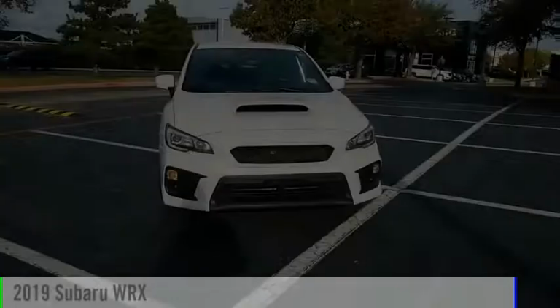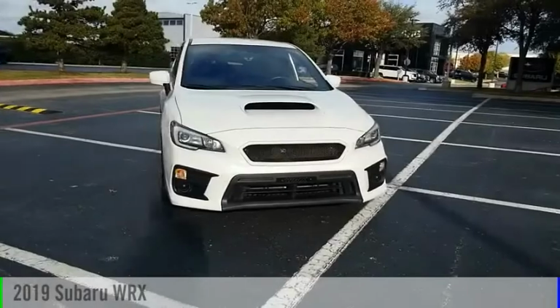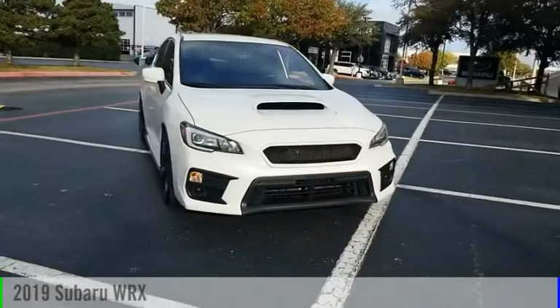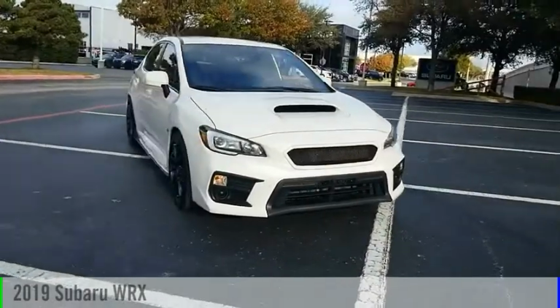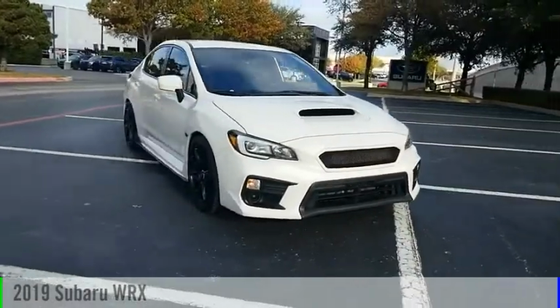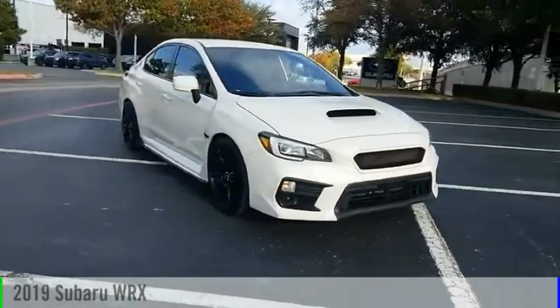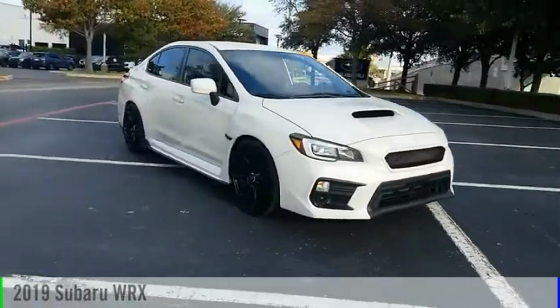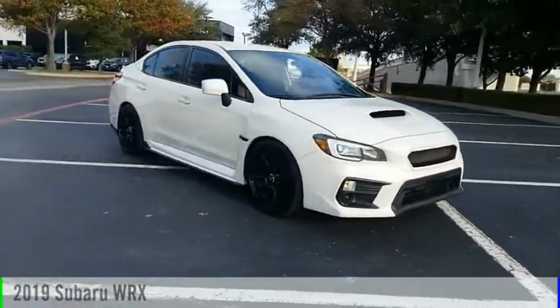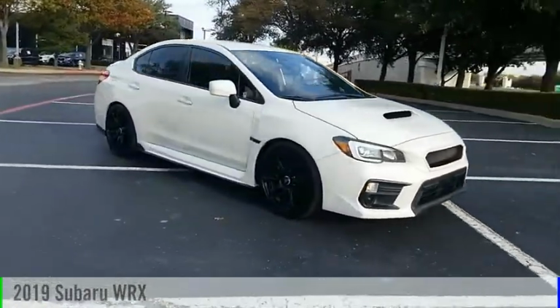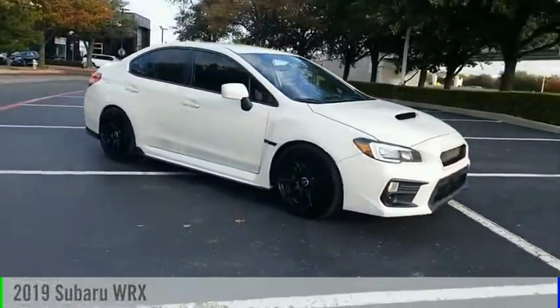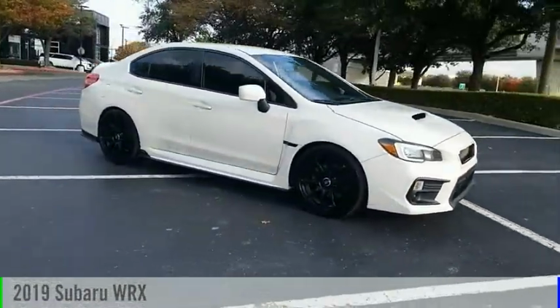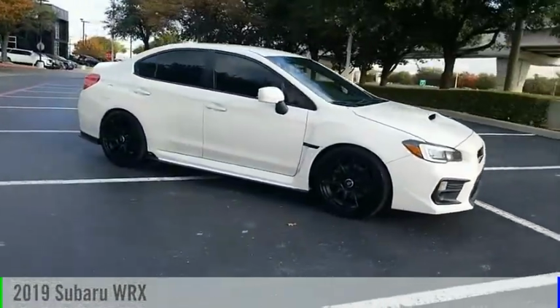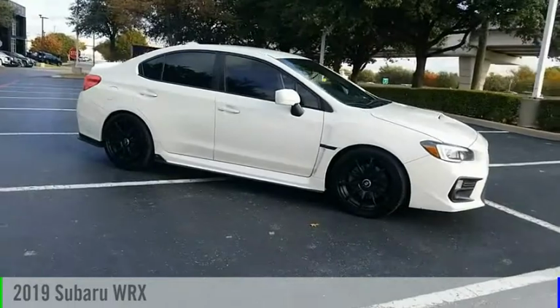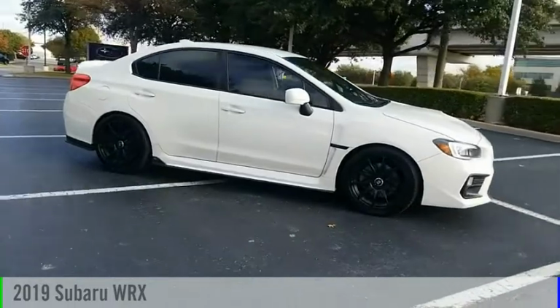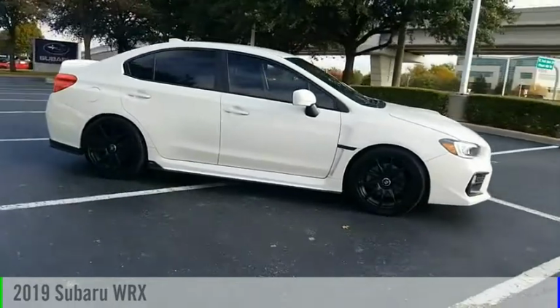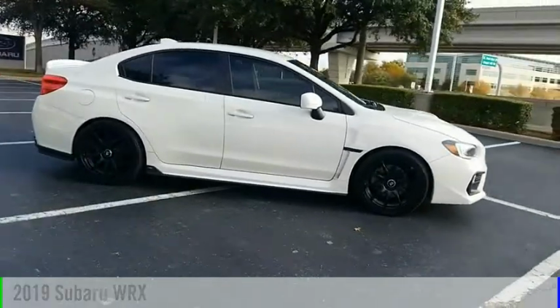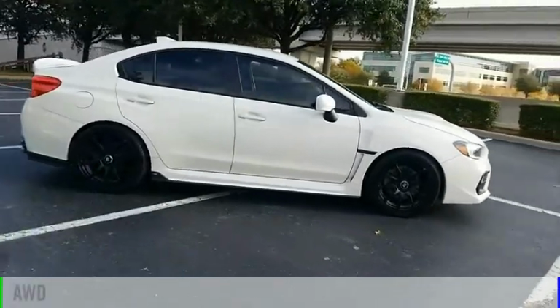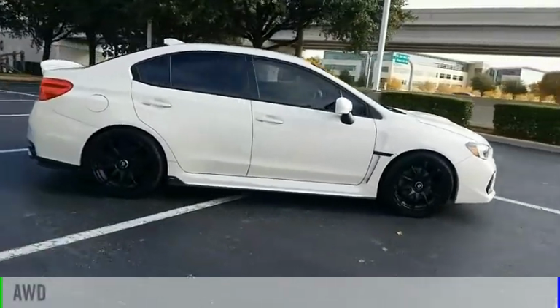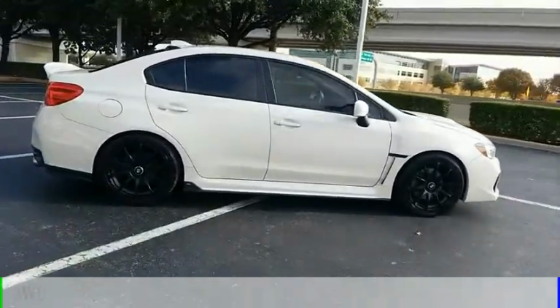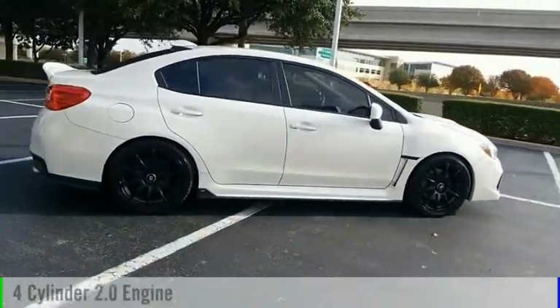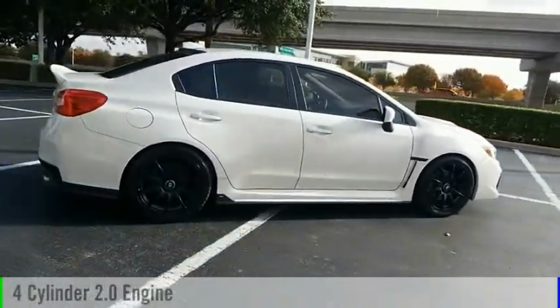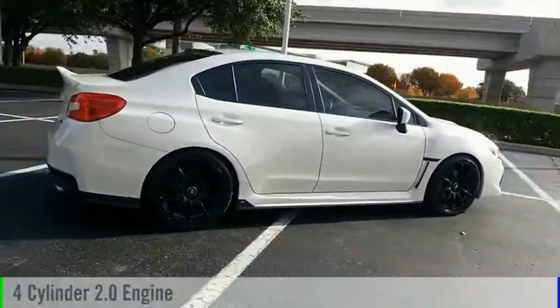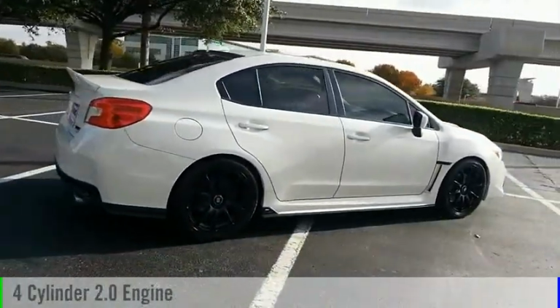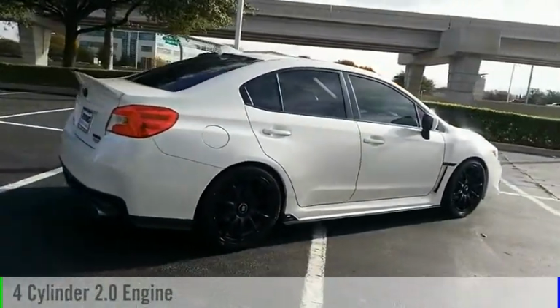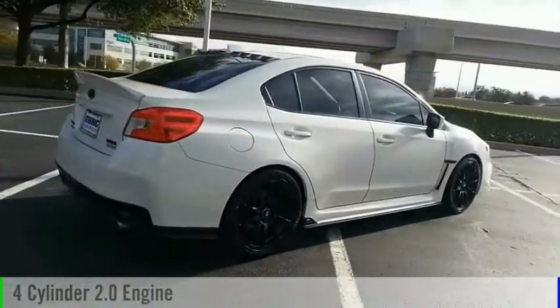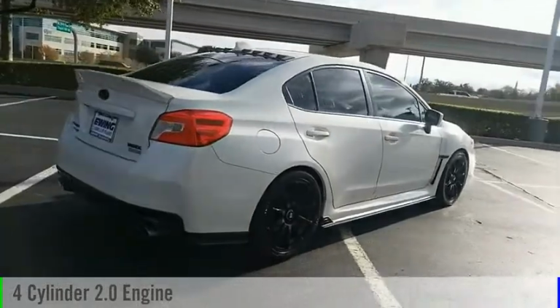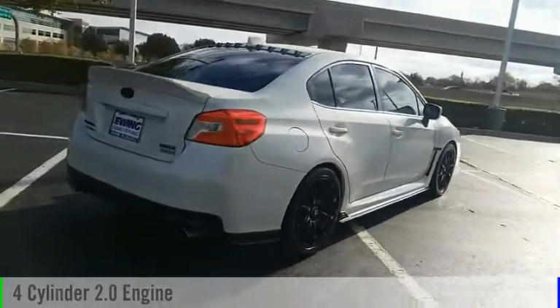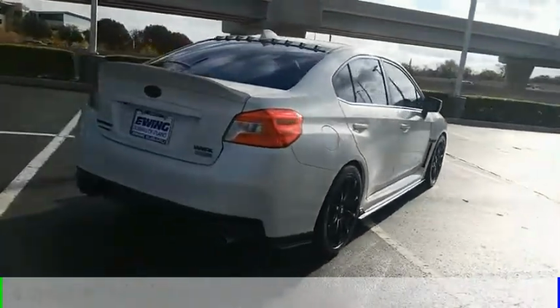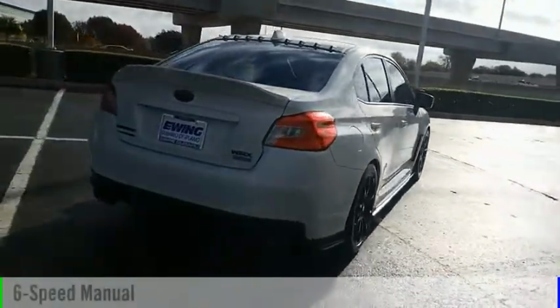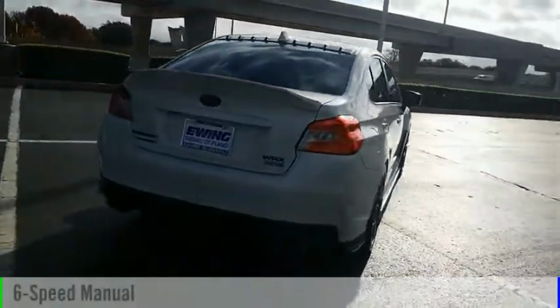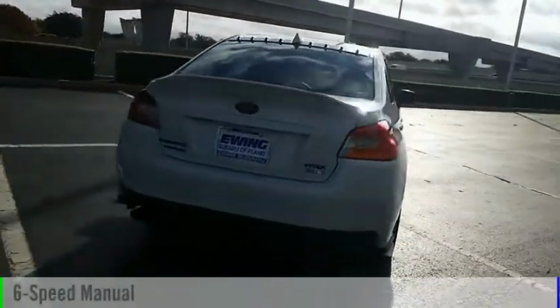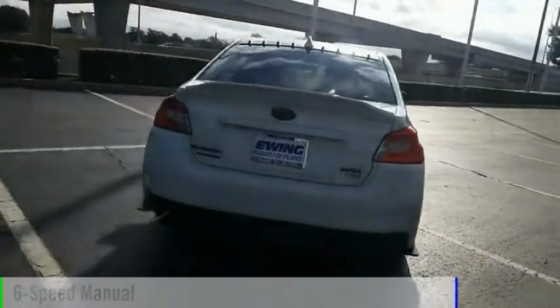We are pleased to show you the 2019 WRX. This vehicle is powered by an all-wheel drive, four-cylinder, 2.0-liter engine, and comes with a six-speed manual transmission.